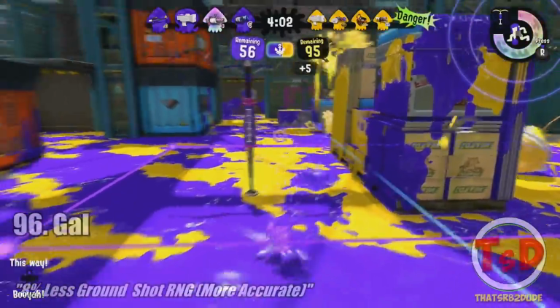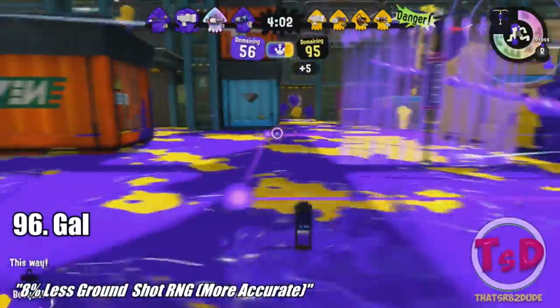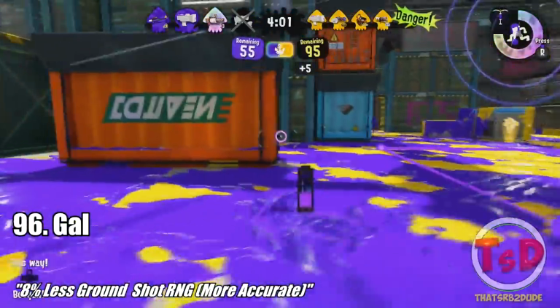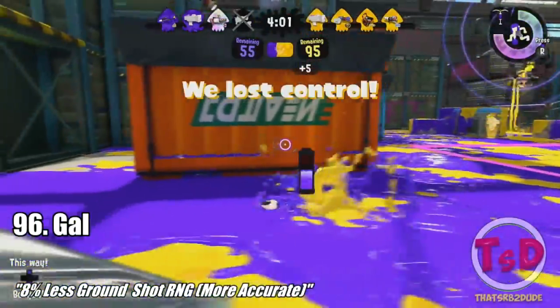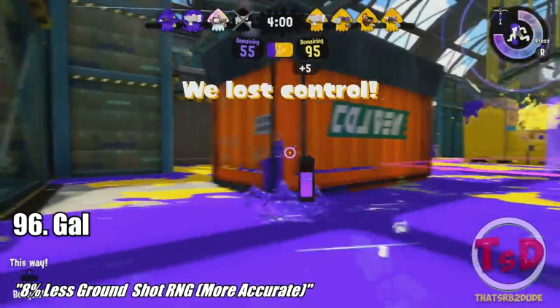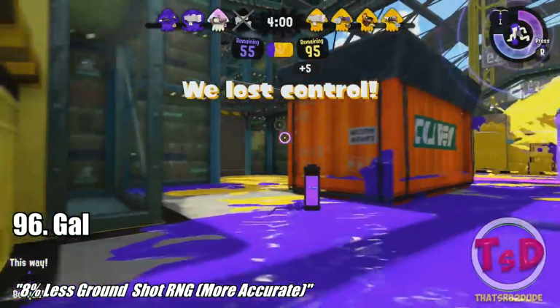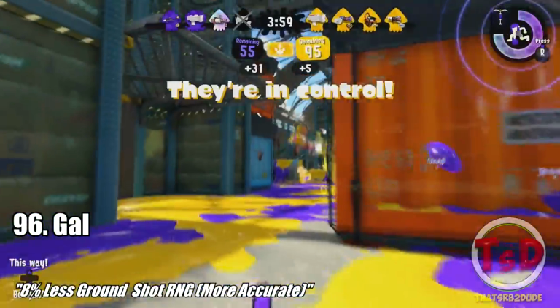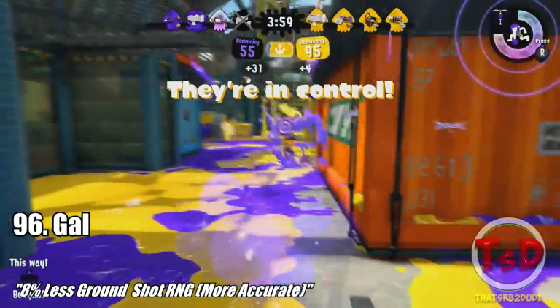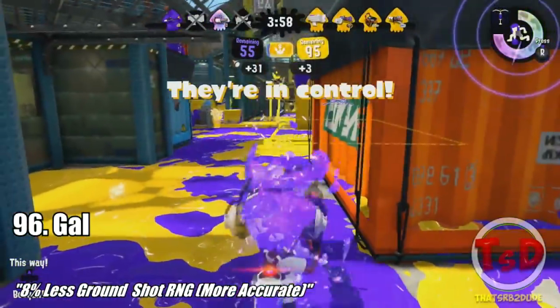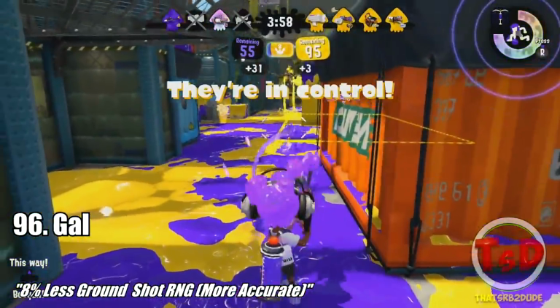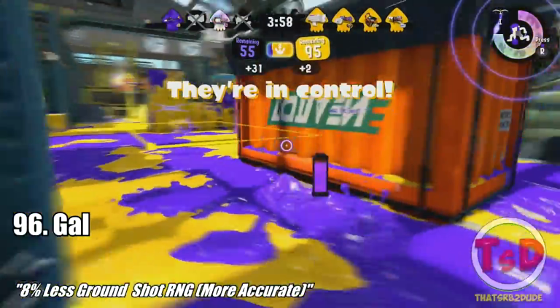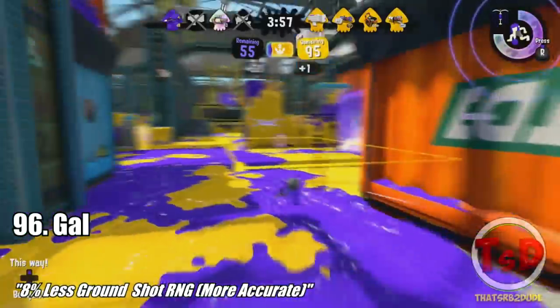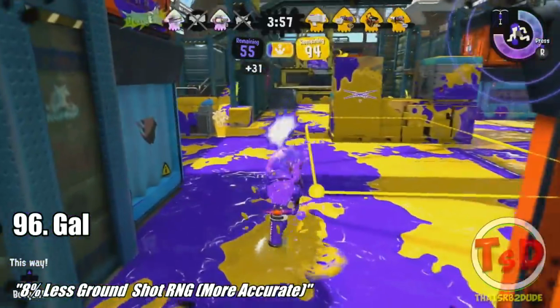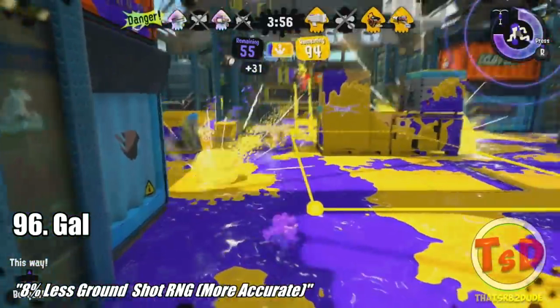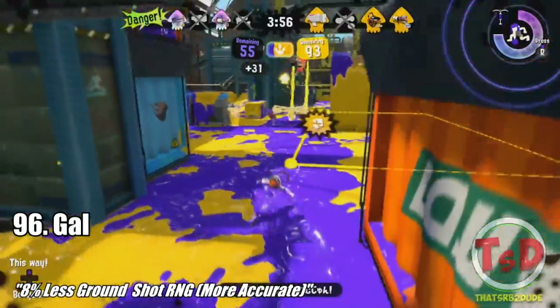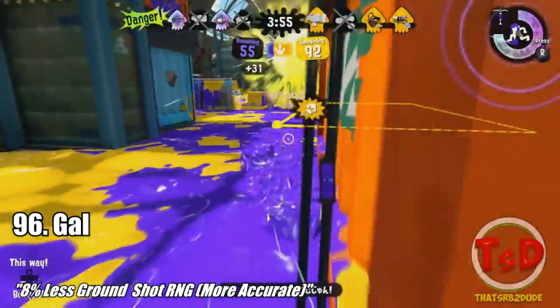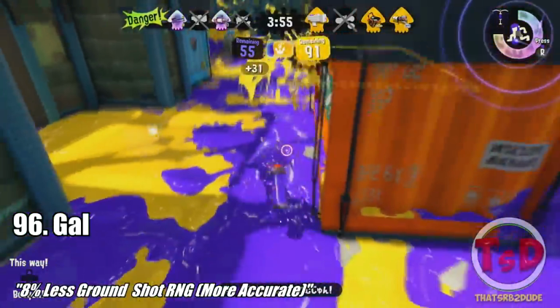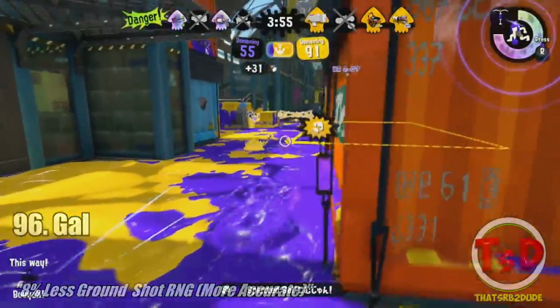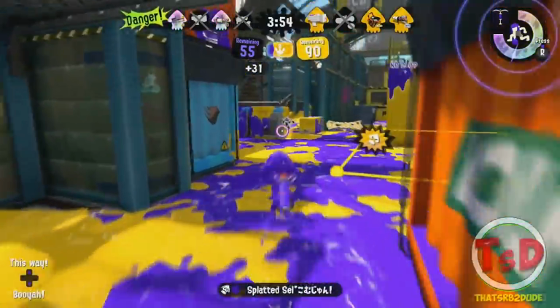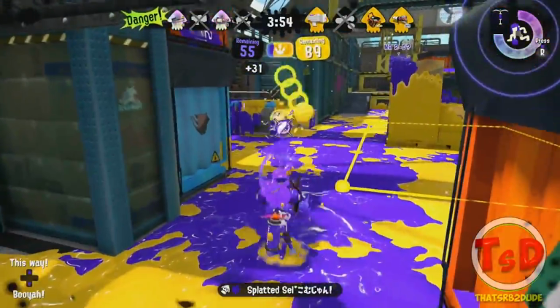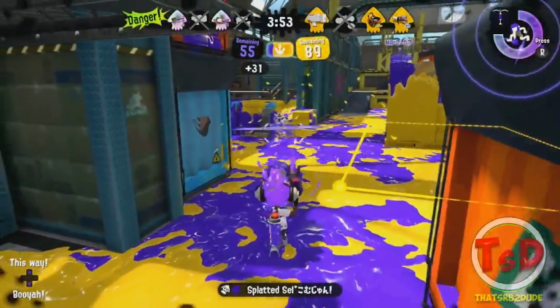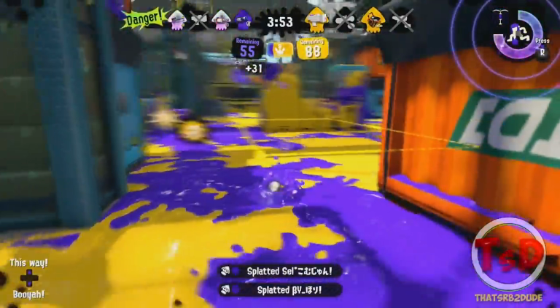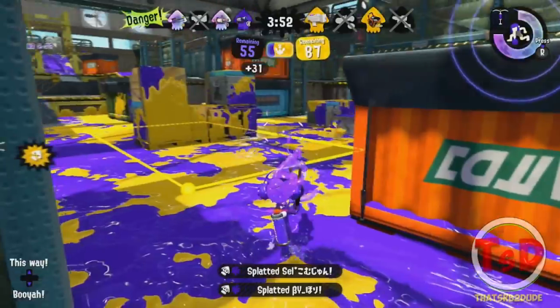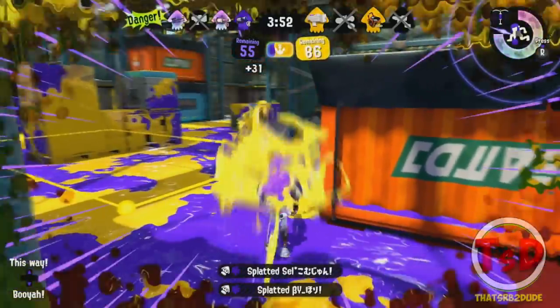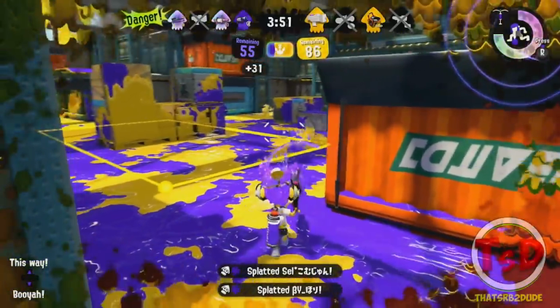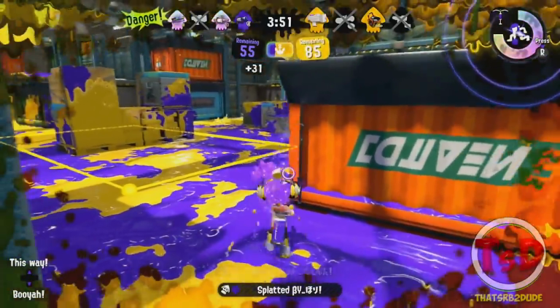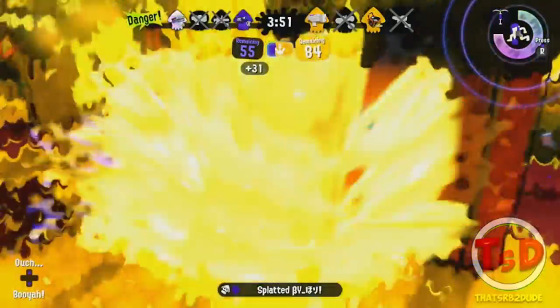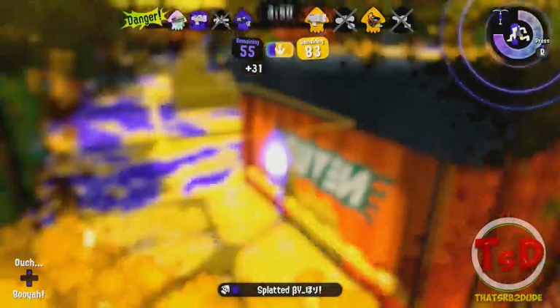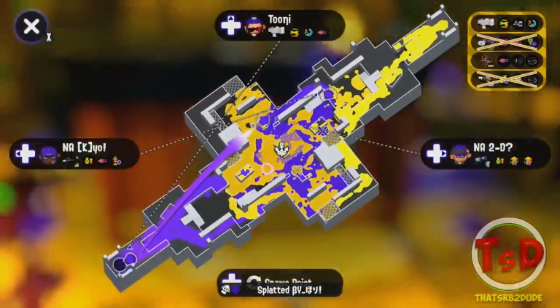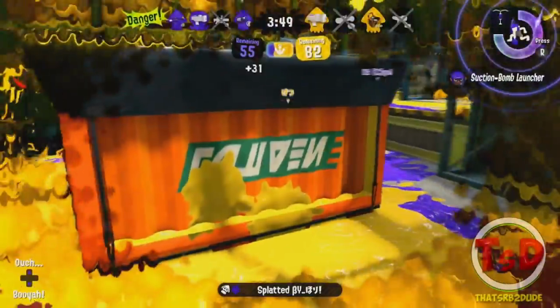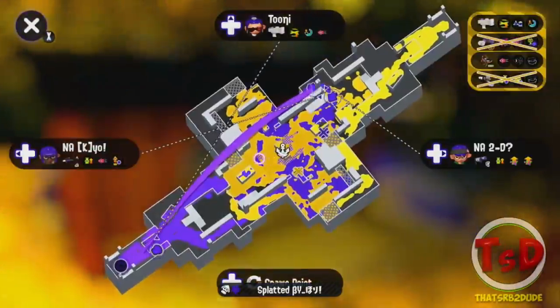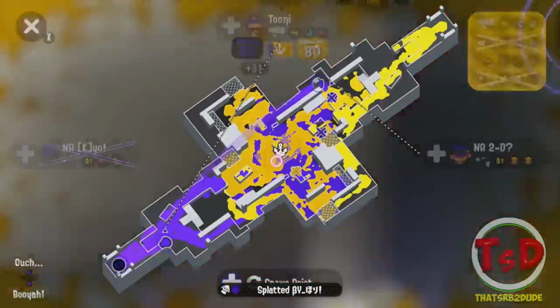Next up we have the 96 Gal, which is something that I love as well. There's 8% less RNG on the ground, so that is gonna be extremely helpful as it's going to make this weapon far more accurate than usual.